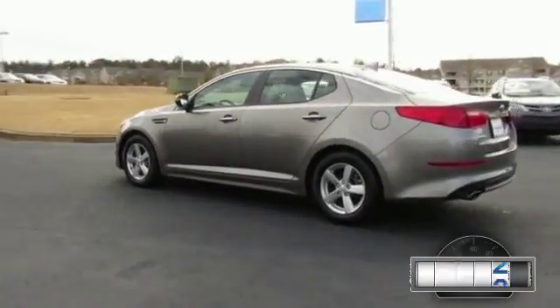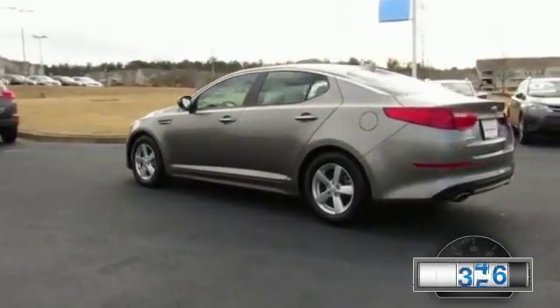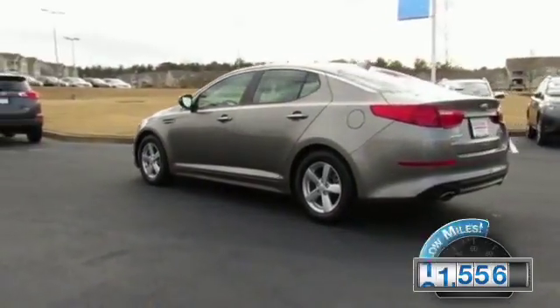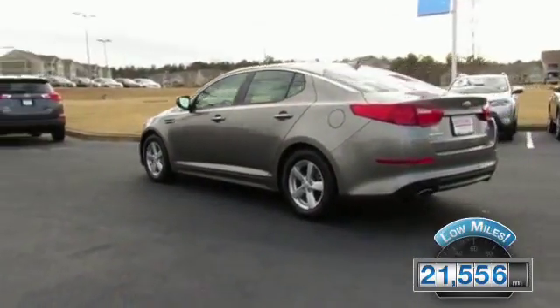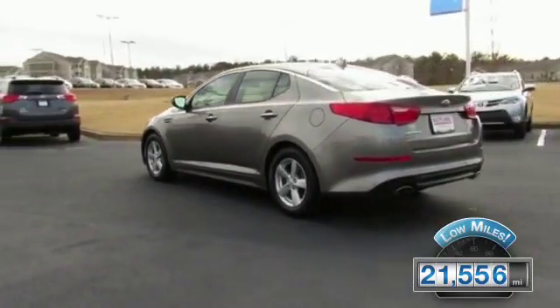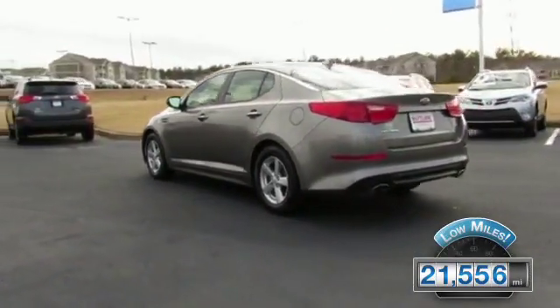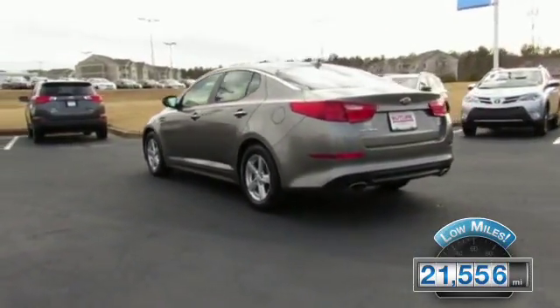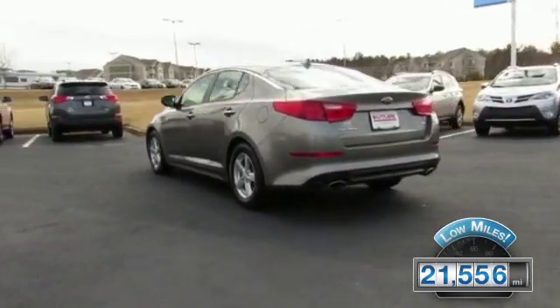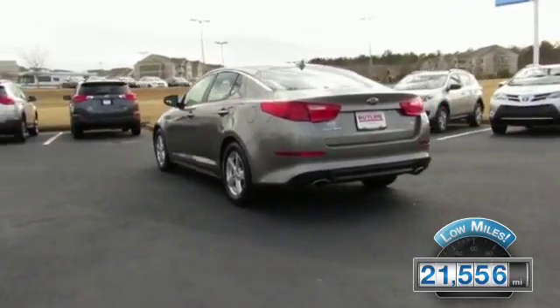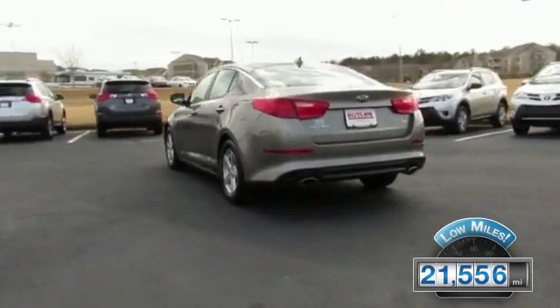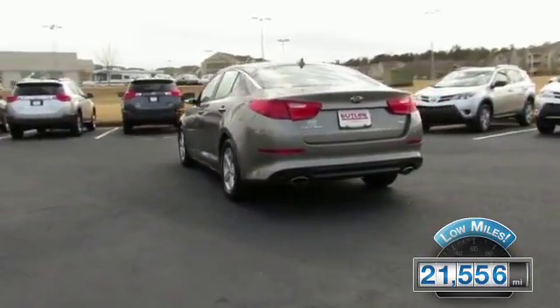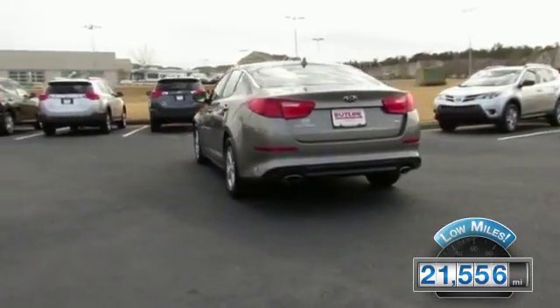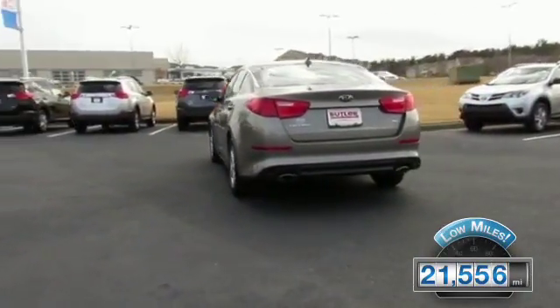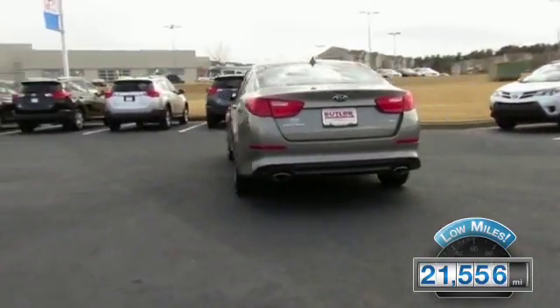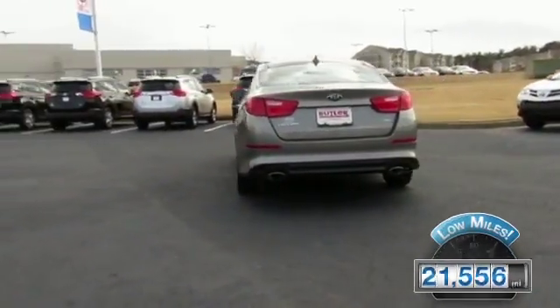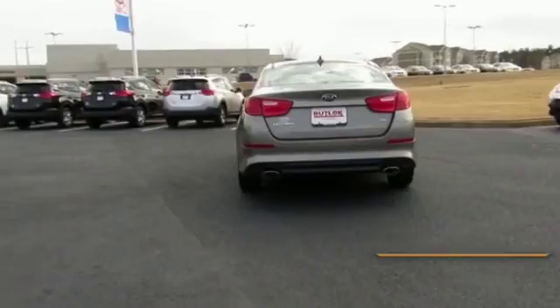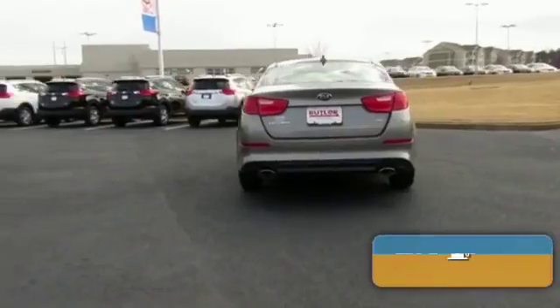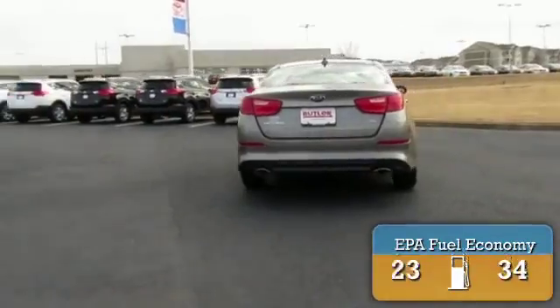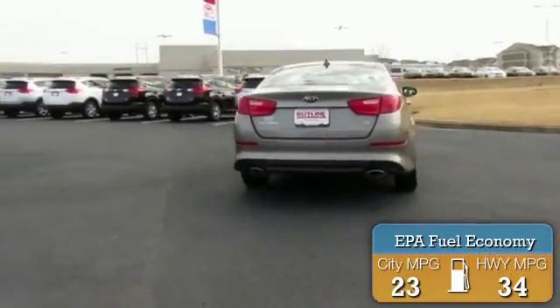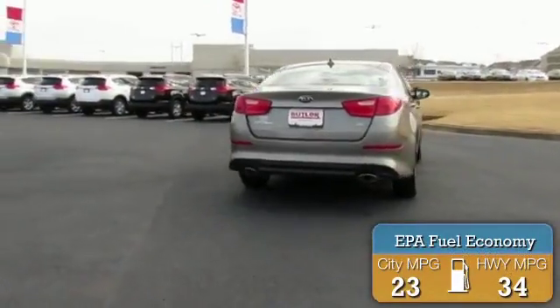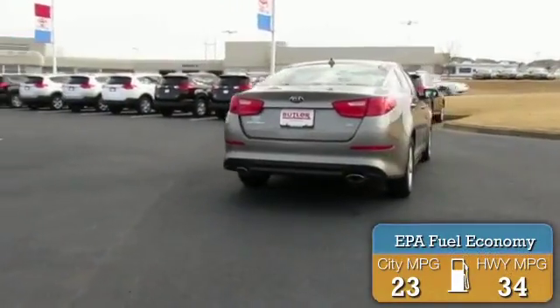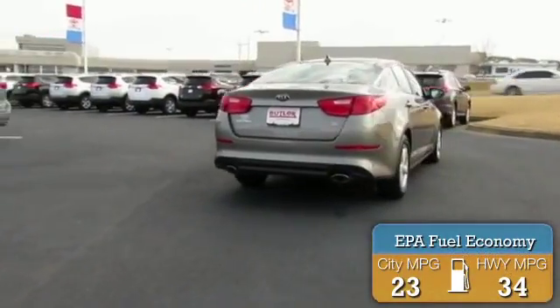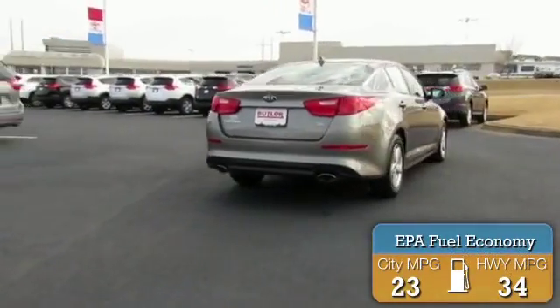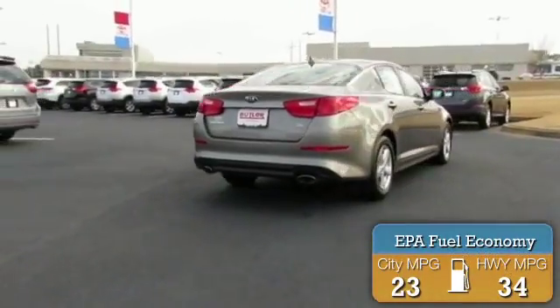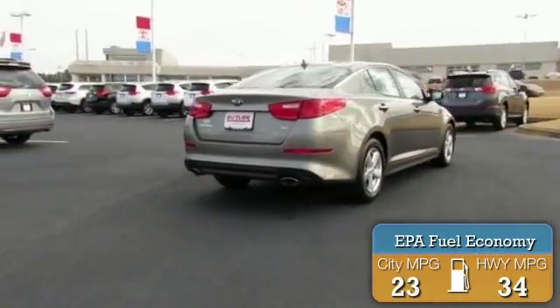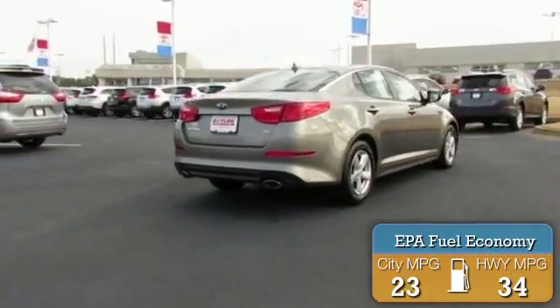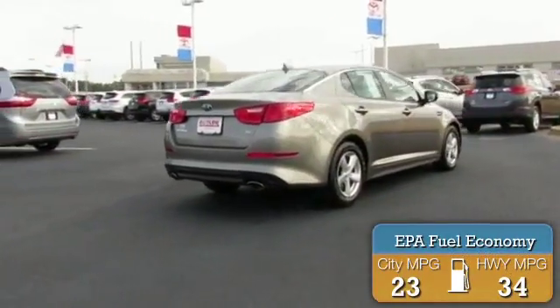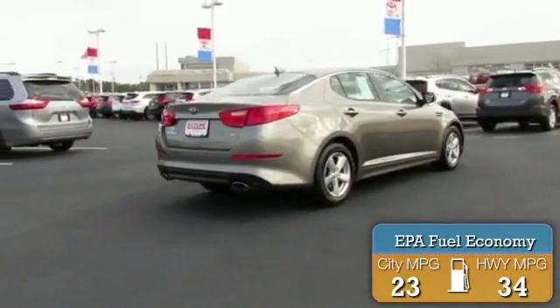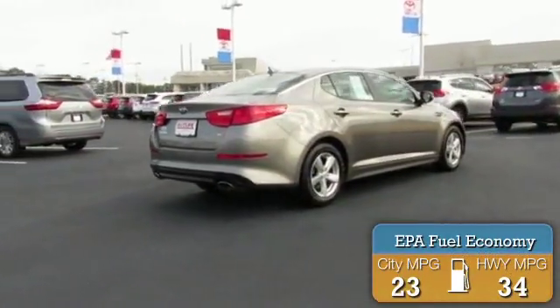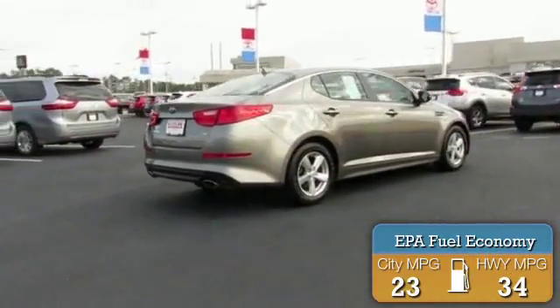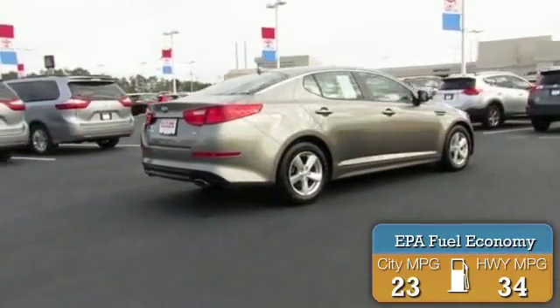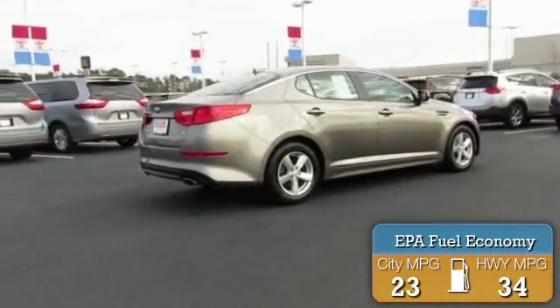With fewer than 25,000 miles, this vehicle has a long road ahead. Great fuel efficiency saves you money by requiring fewer trips to the gas station.